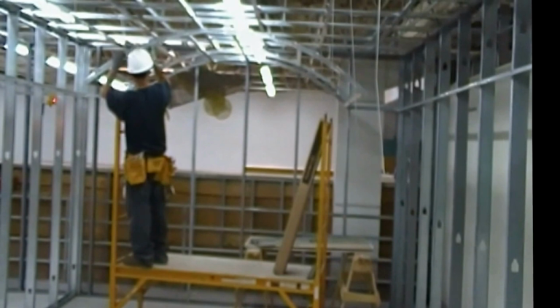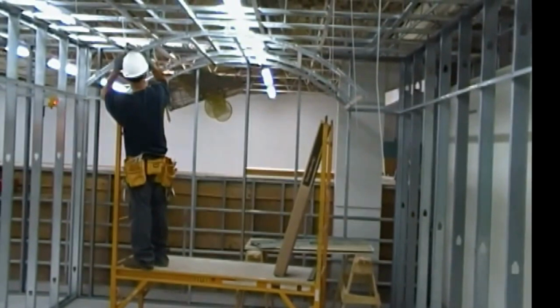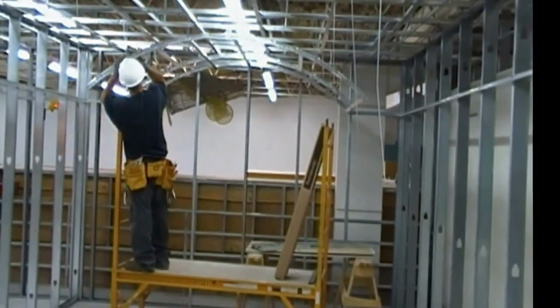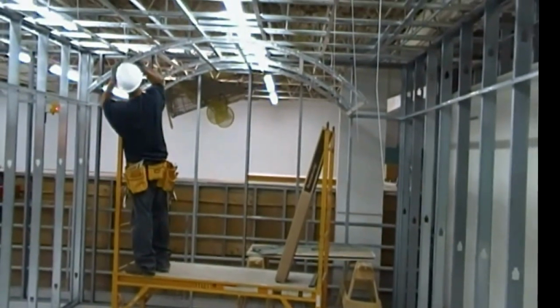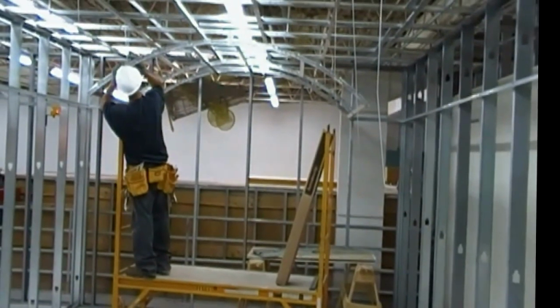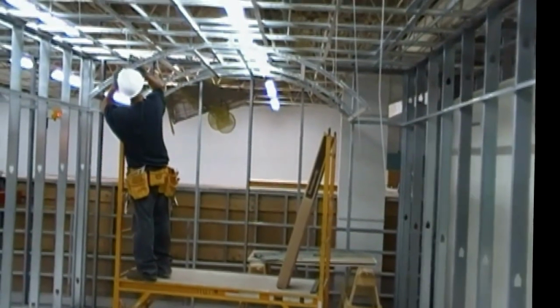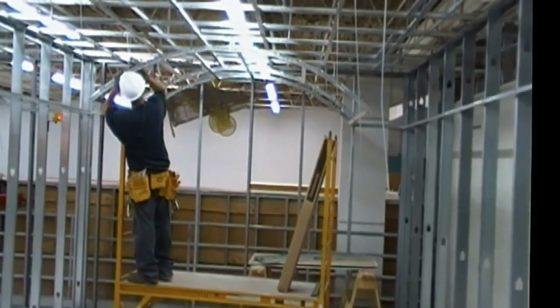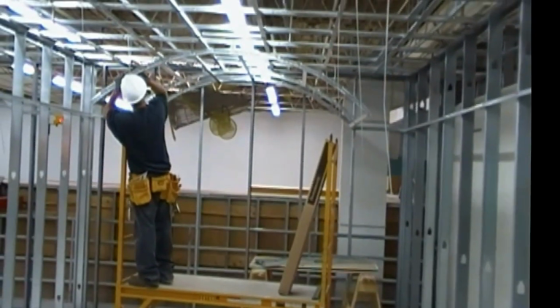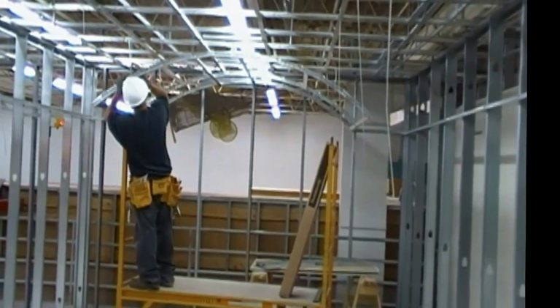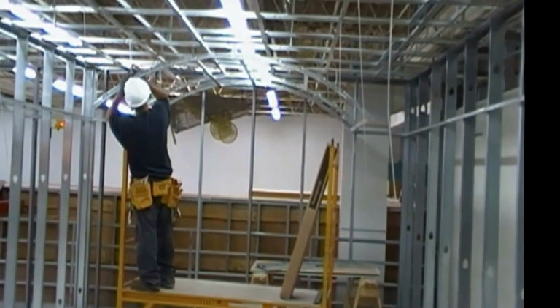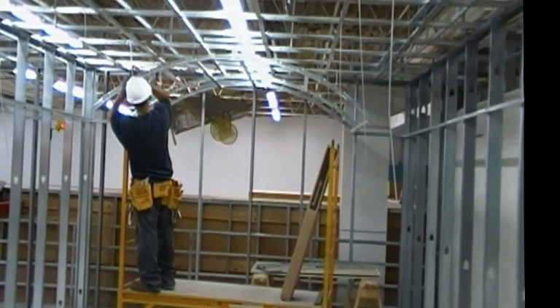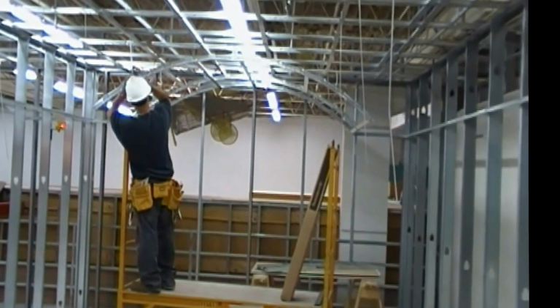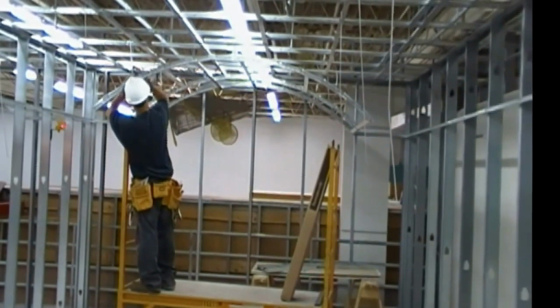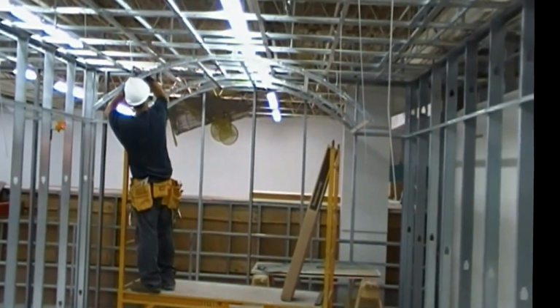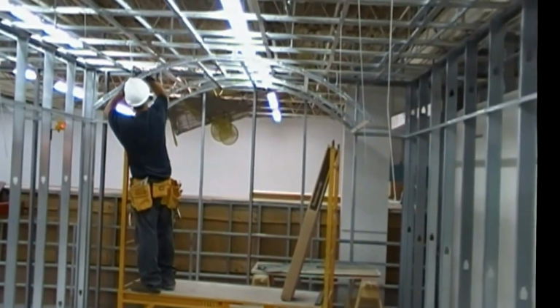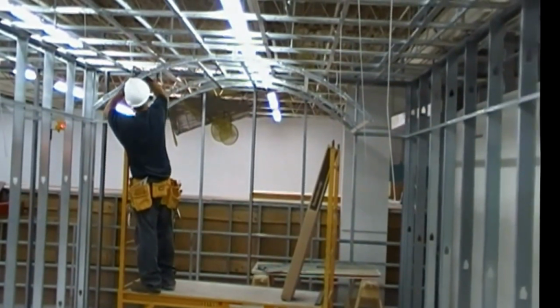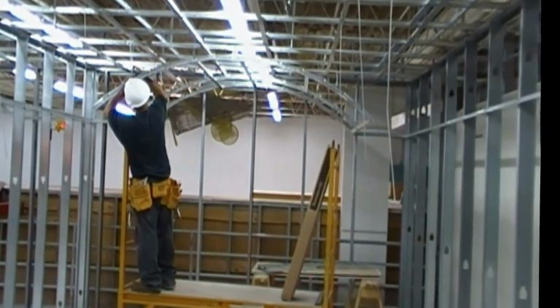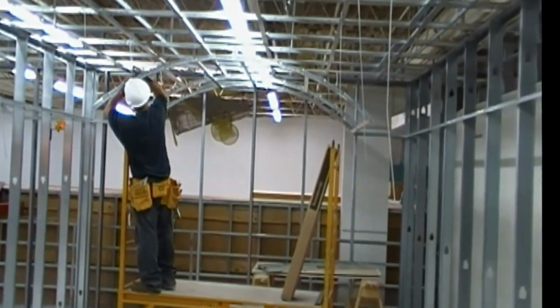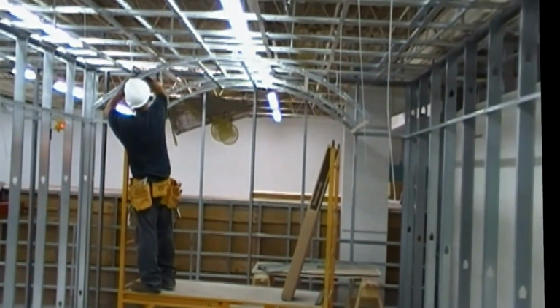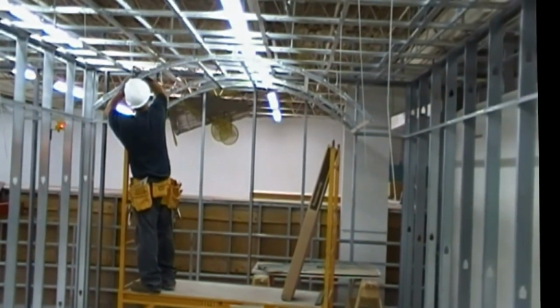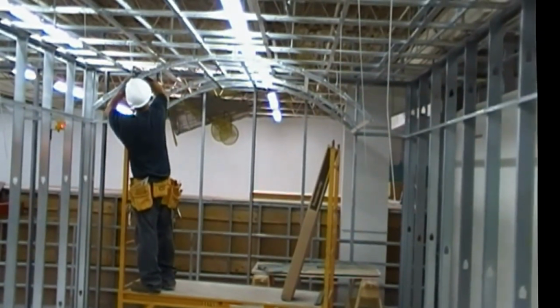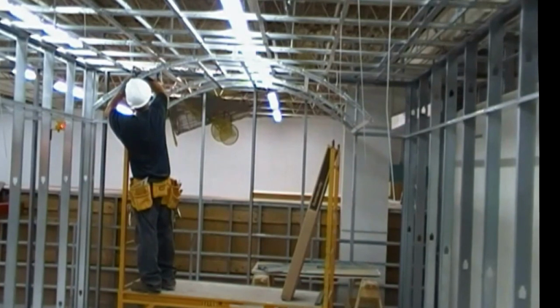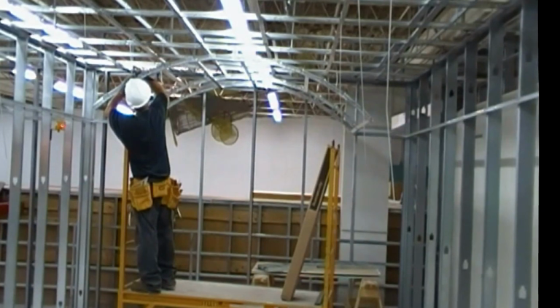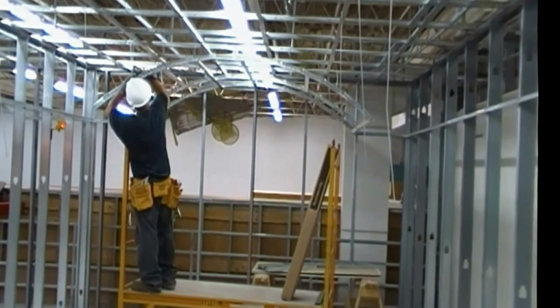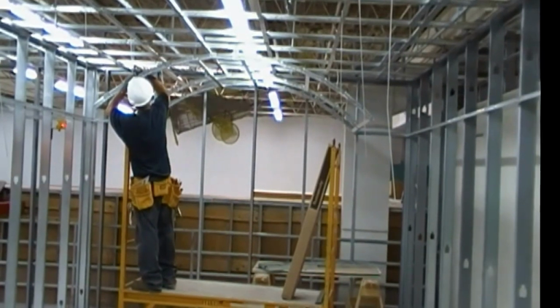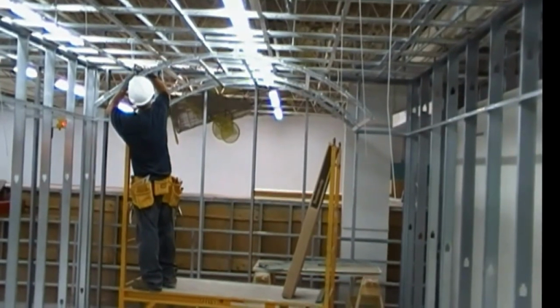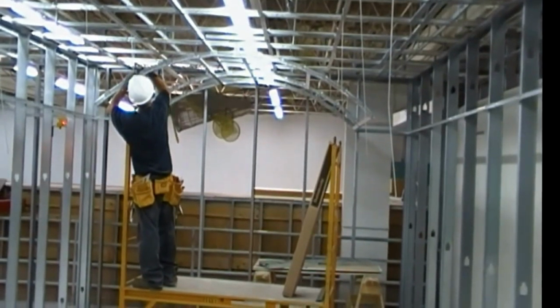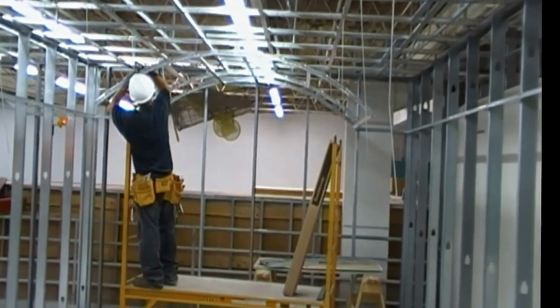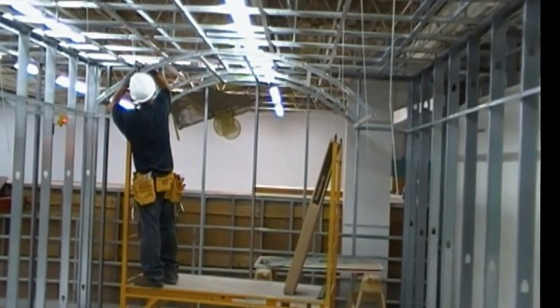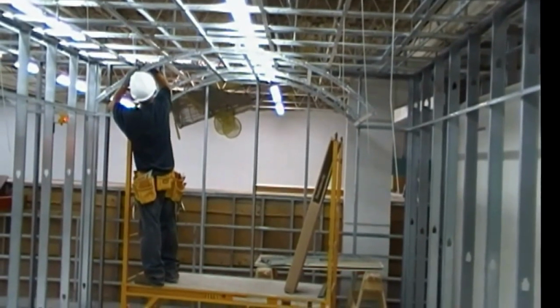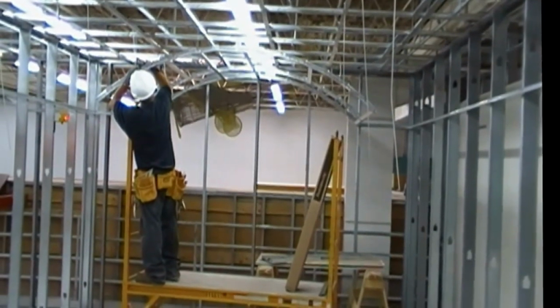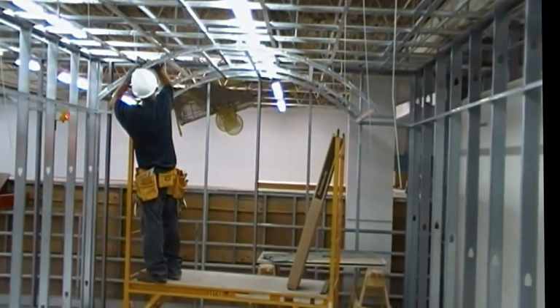At the Carpenter Training Center we are offering a class called Segmental Barrel Ceiling for the Carpenter Skill Advanced Program classes.